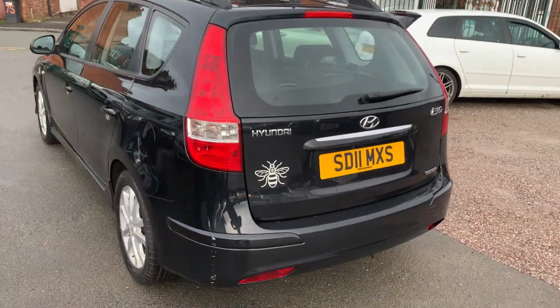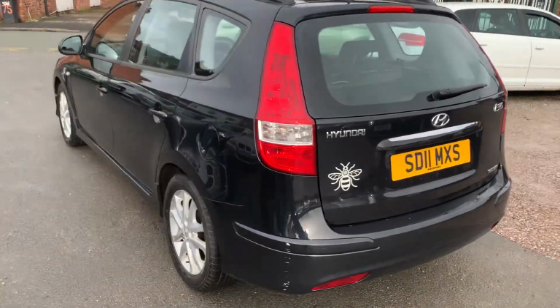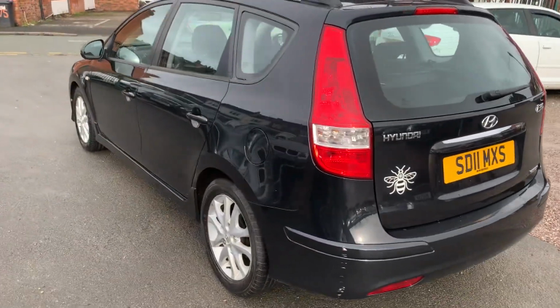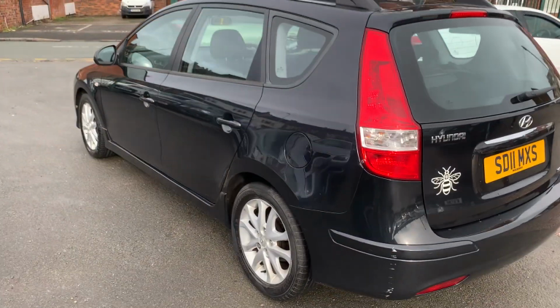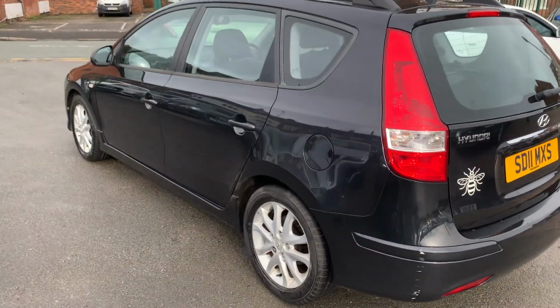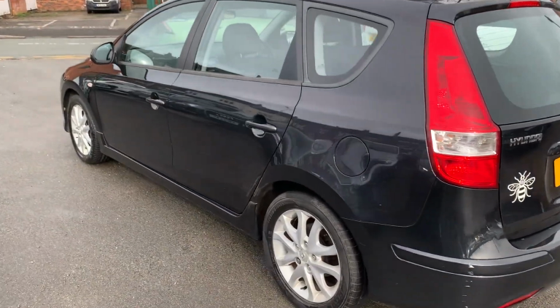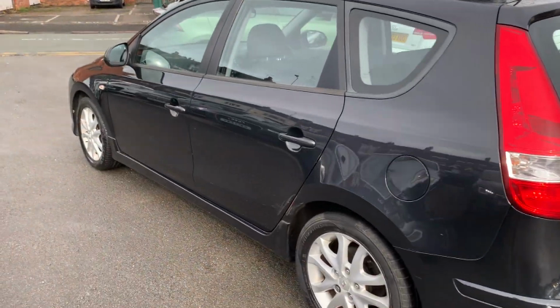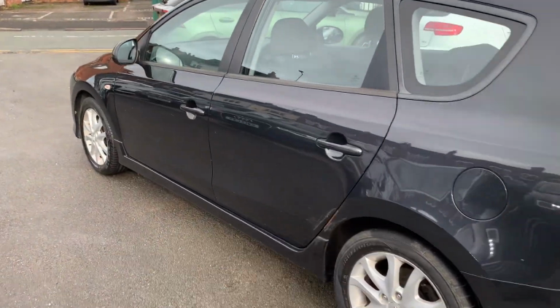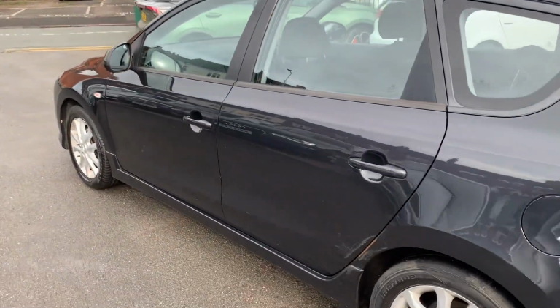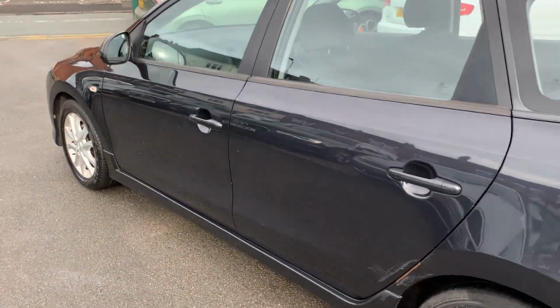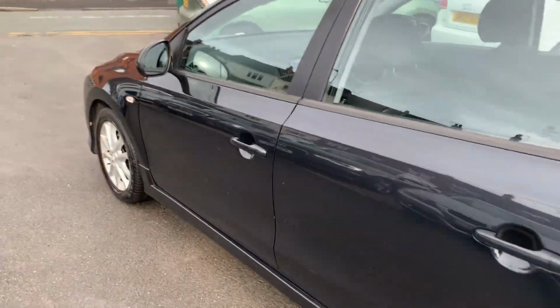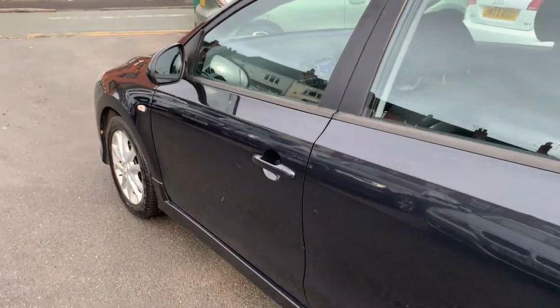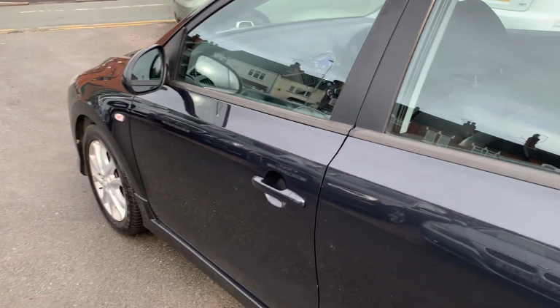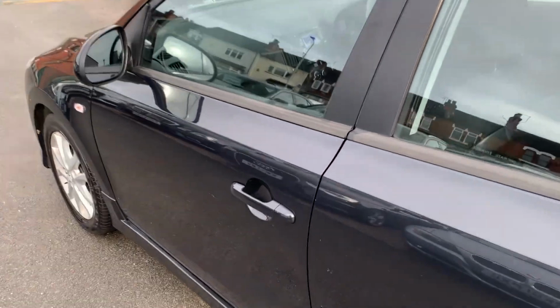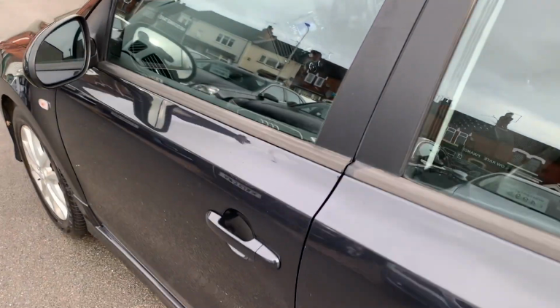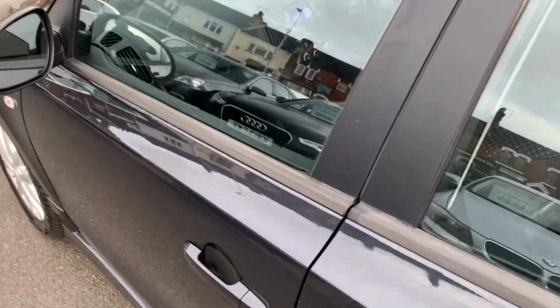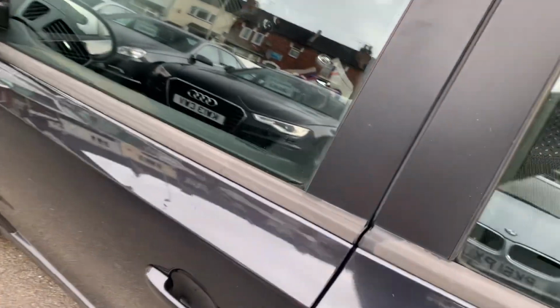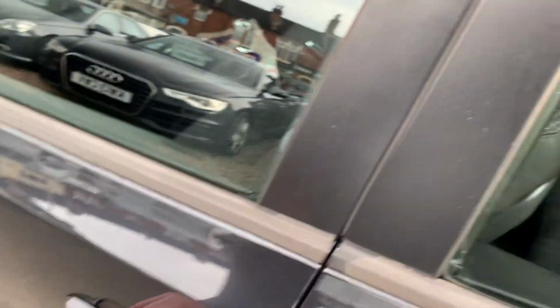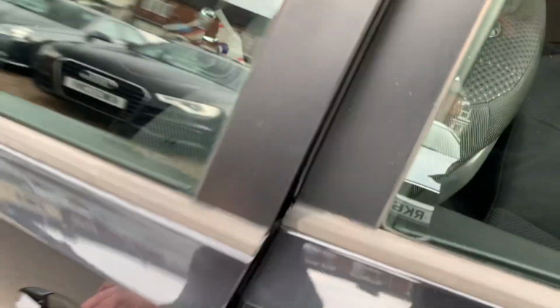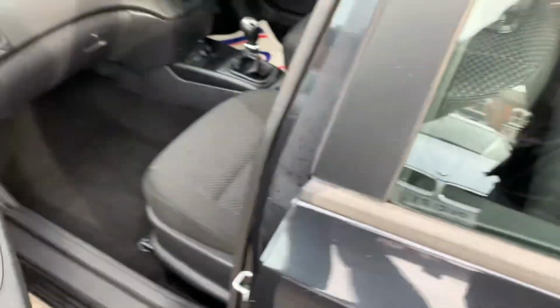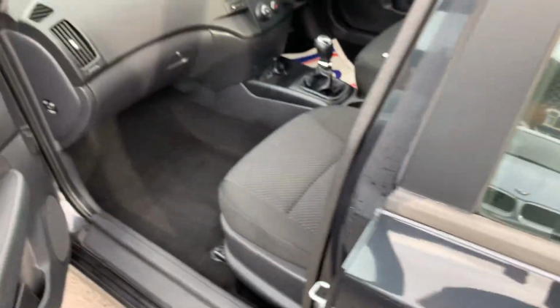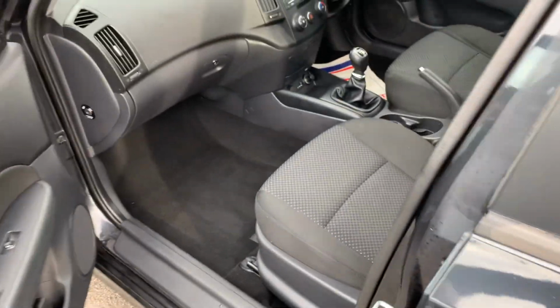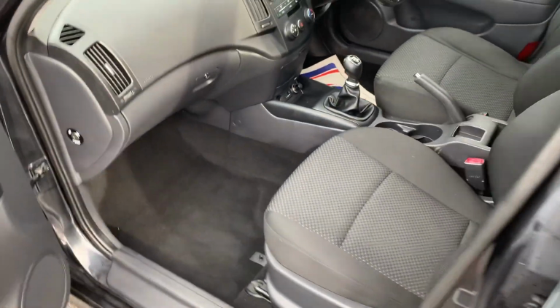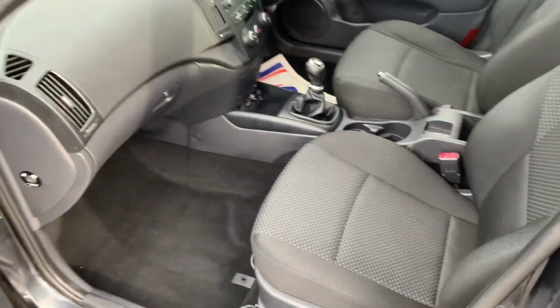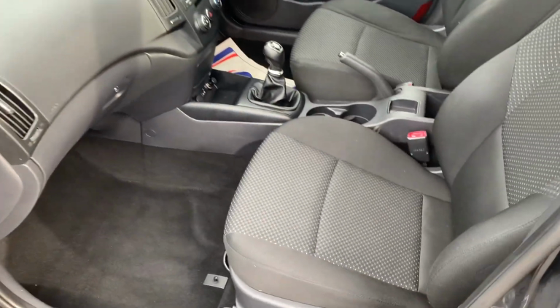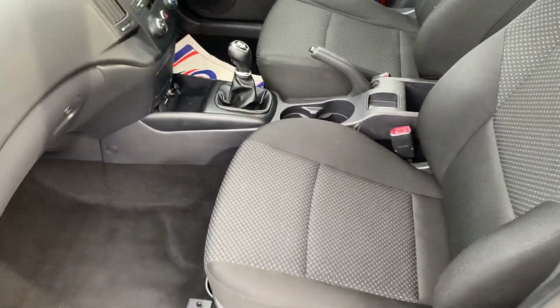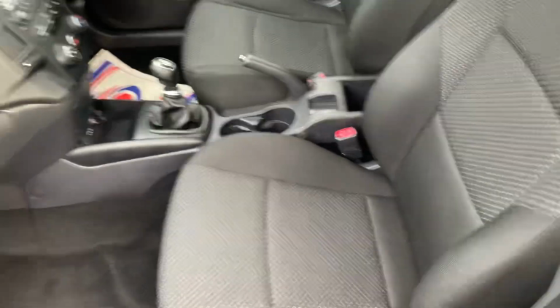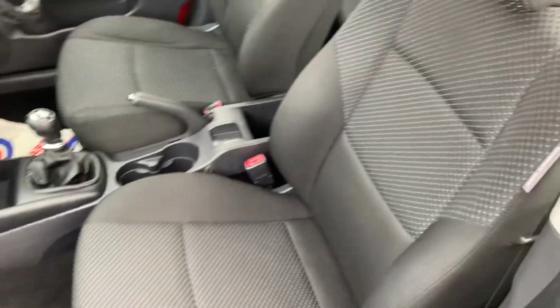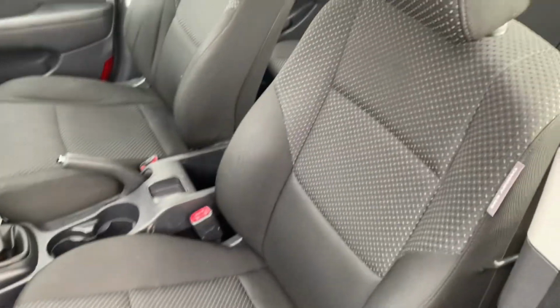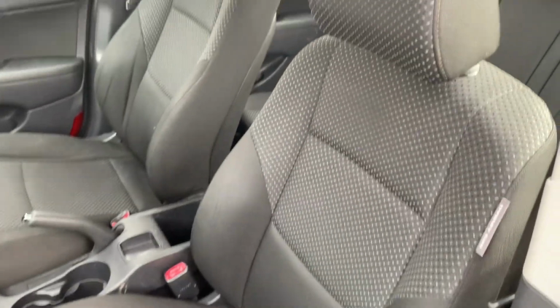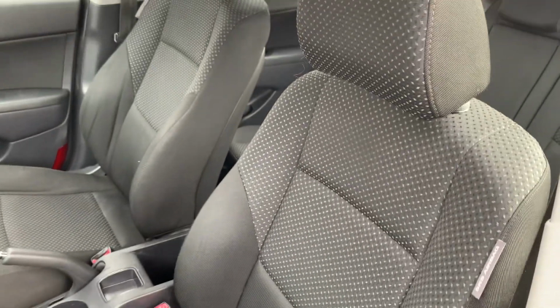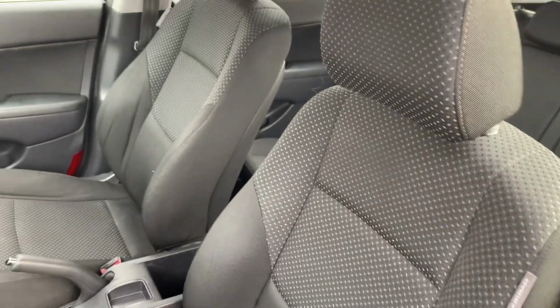Bodywork looks really clean and tidy for the year. These Hyundais do have a great reputation in the trade, they're very very reliable. This one drives lovely, nice and clean inside.